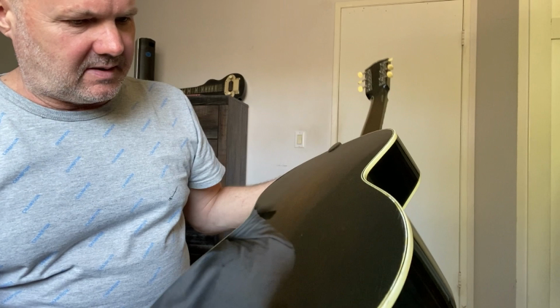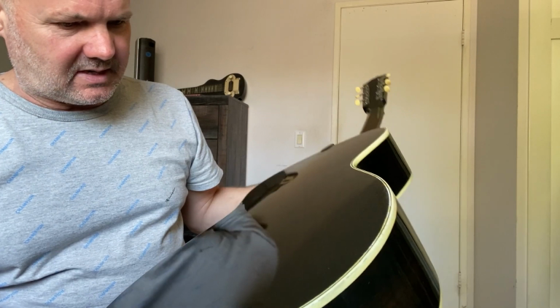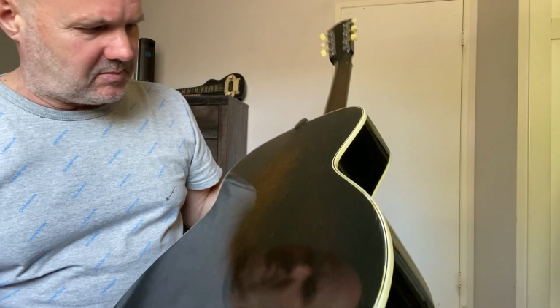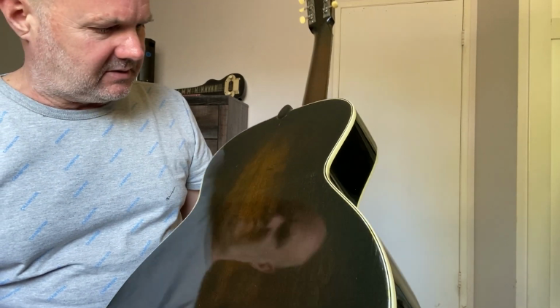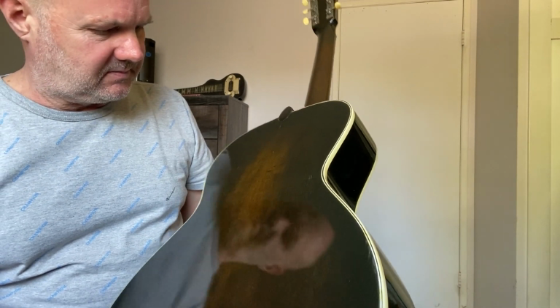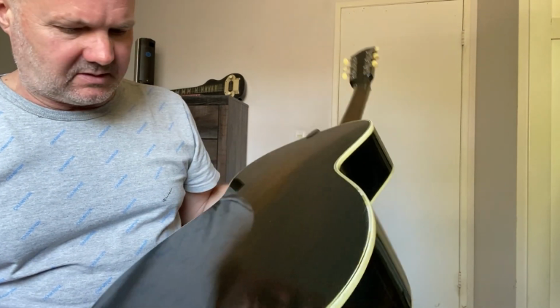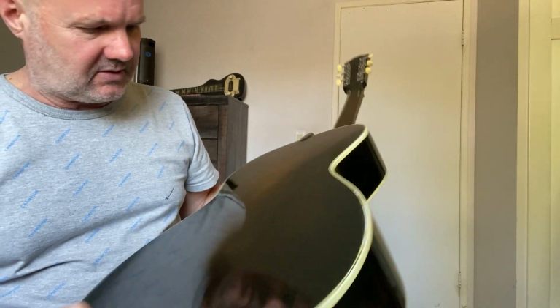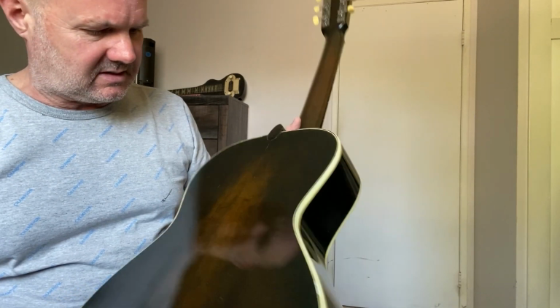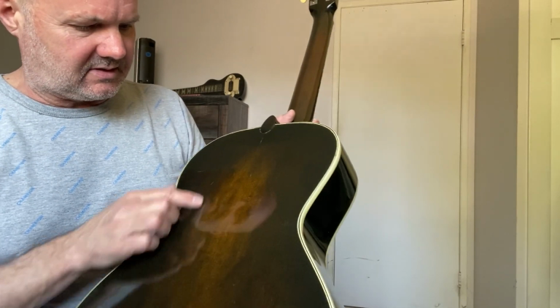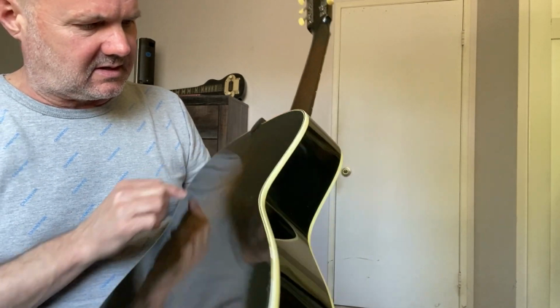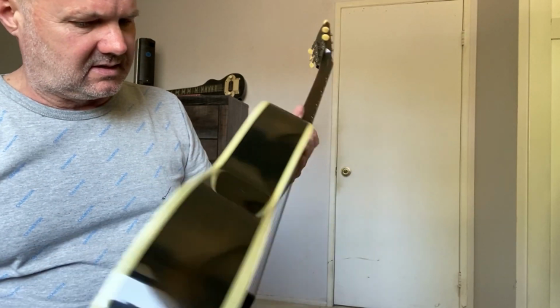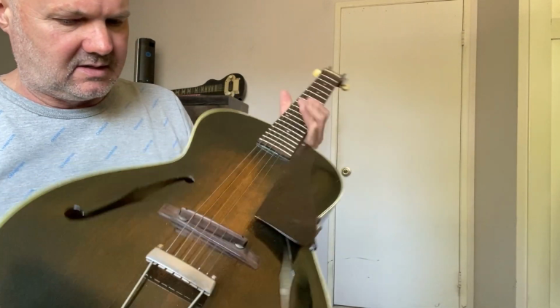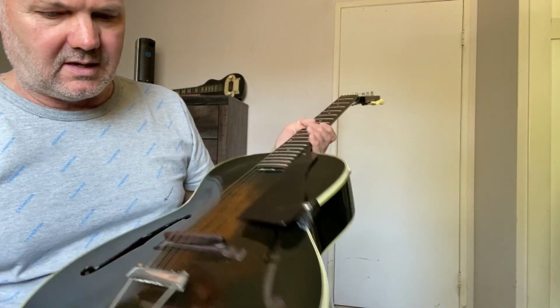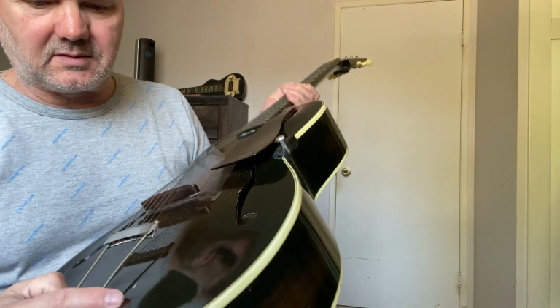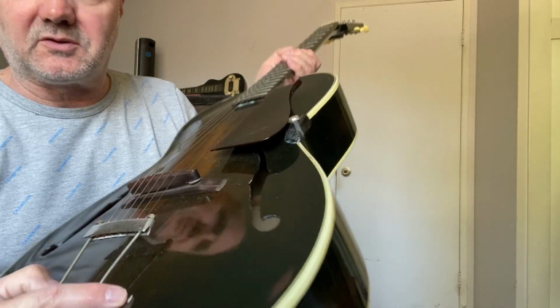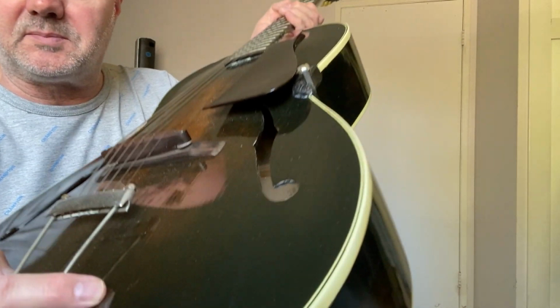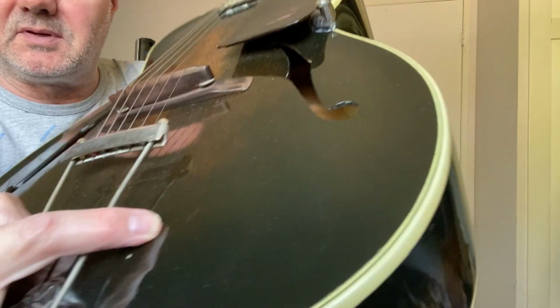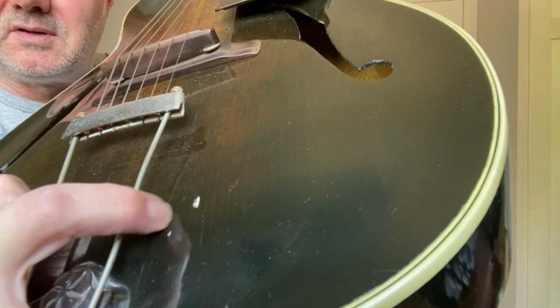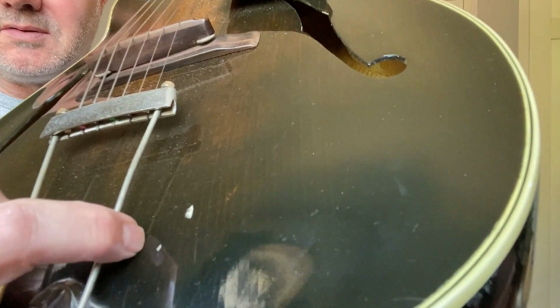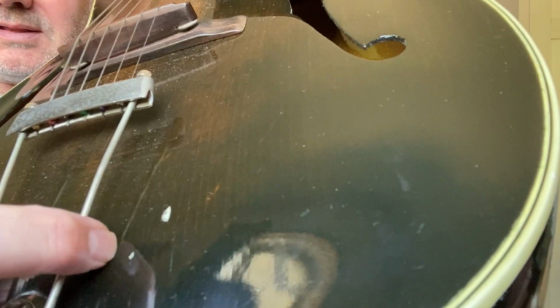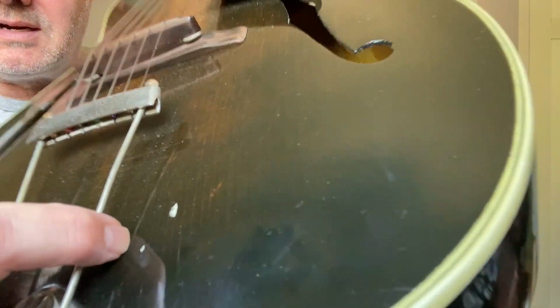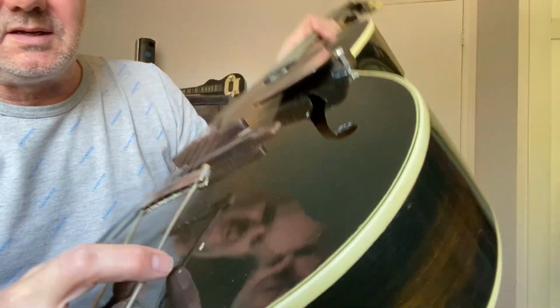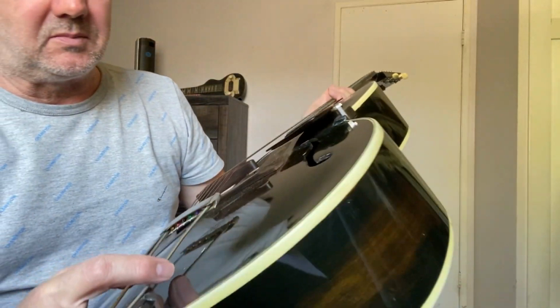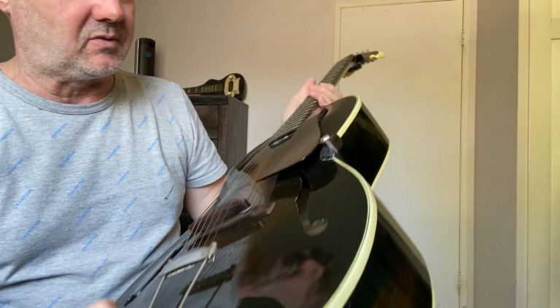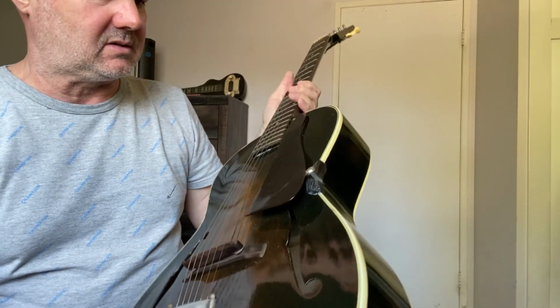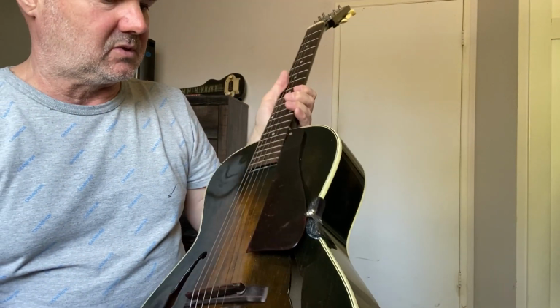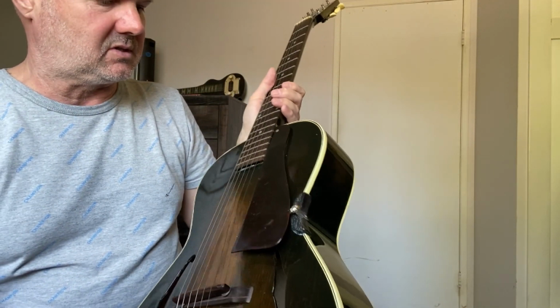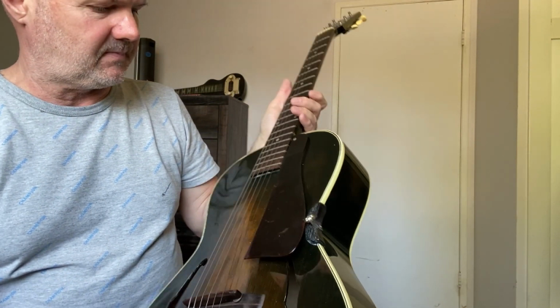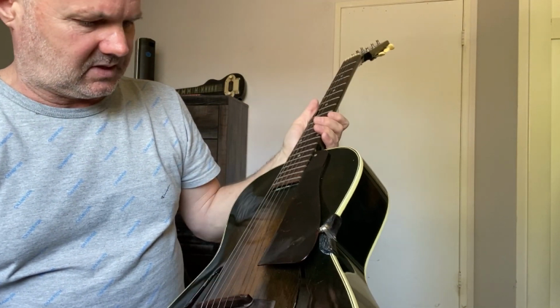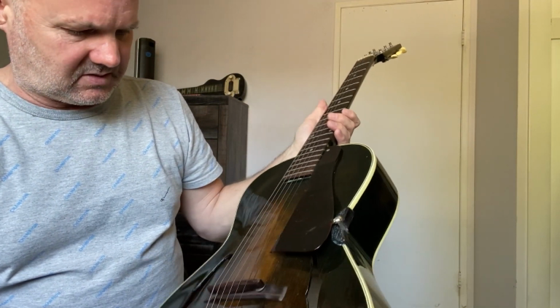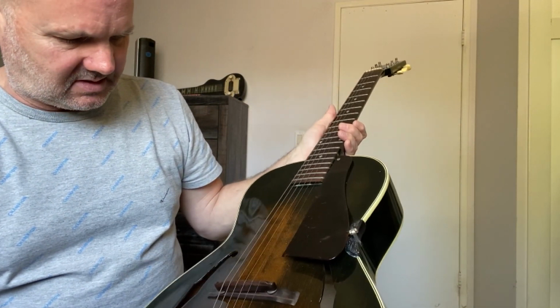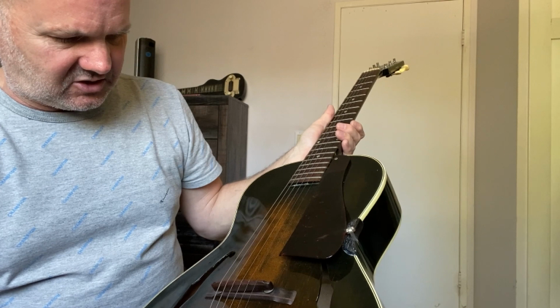A couple minor scratches here and there. There's a little chip right there. But overall, it's in really good shape considering the age.